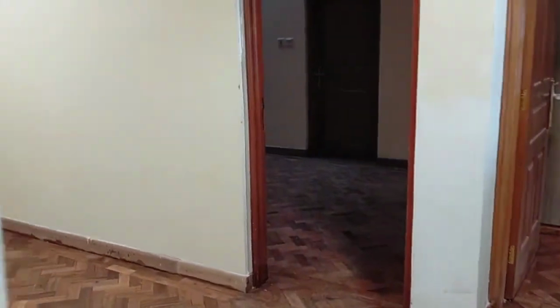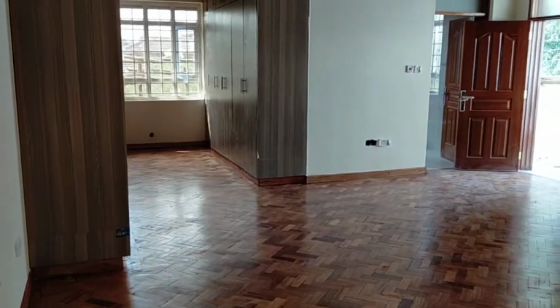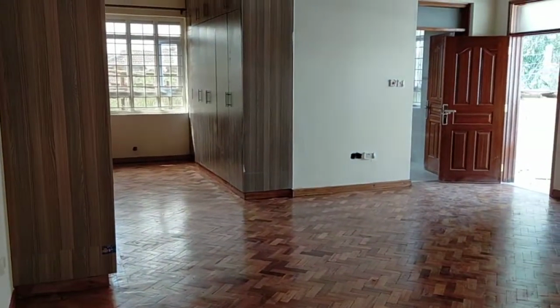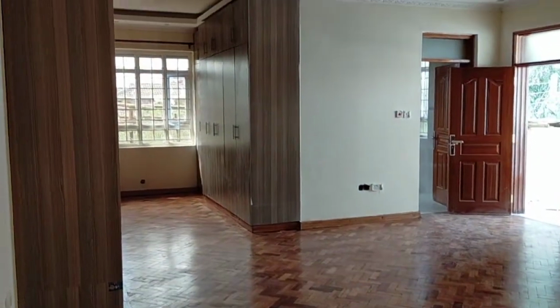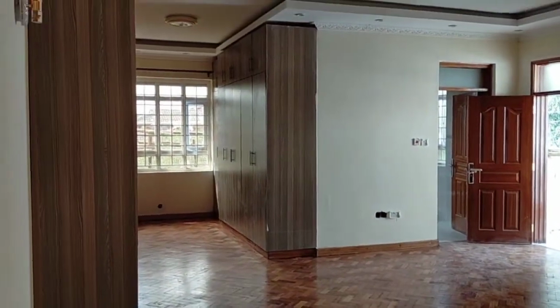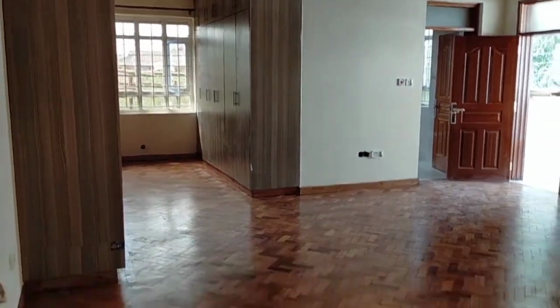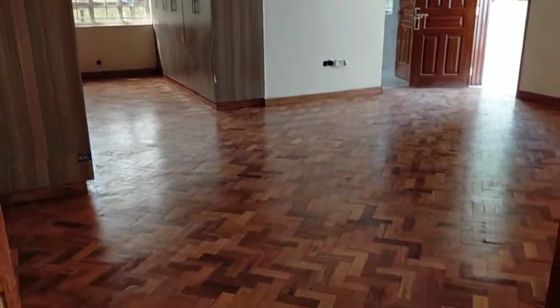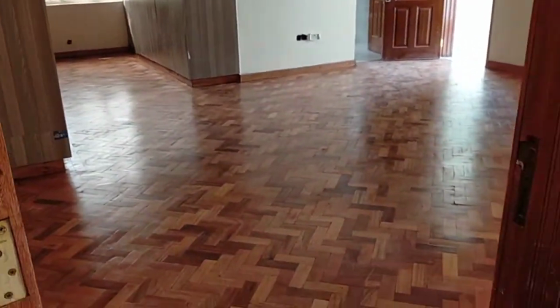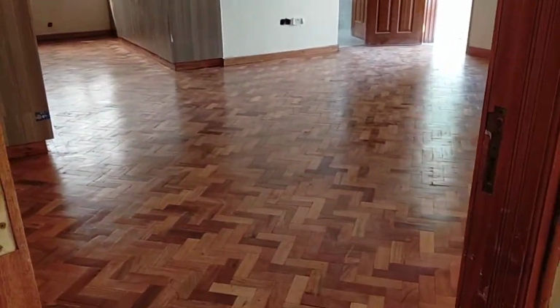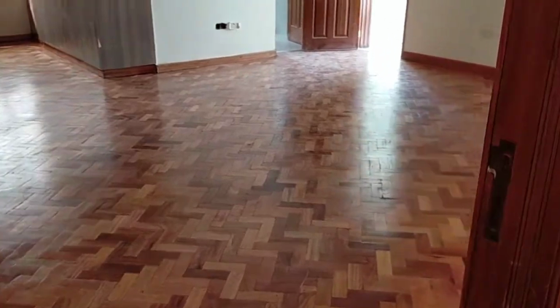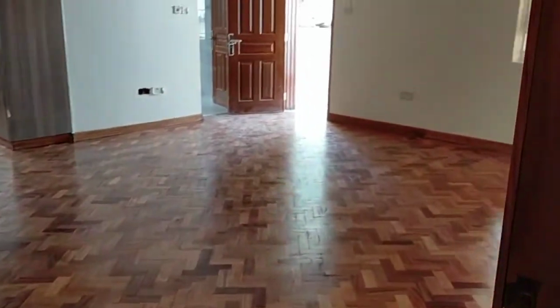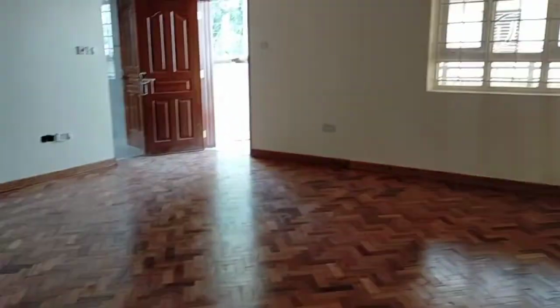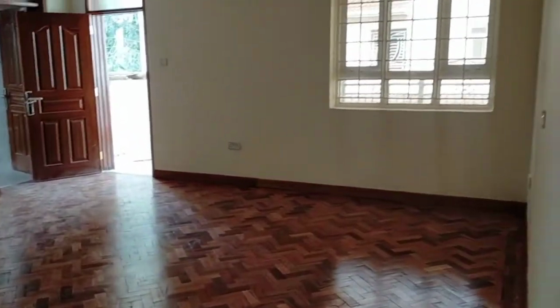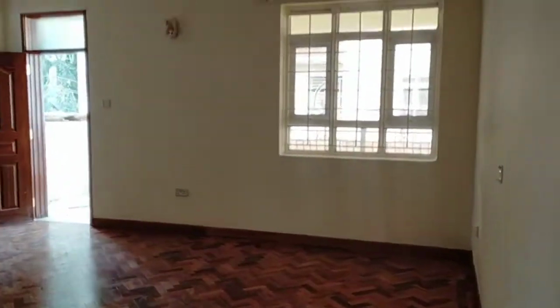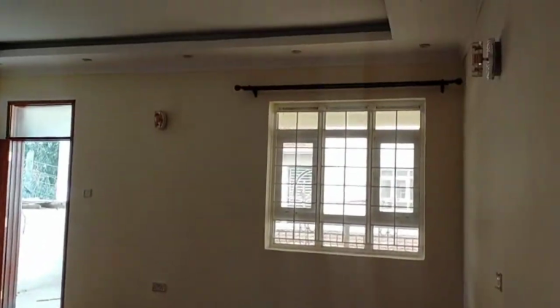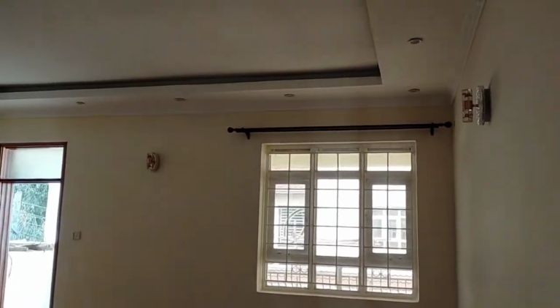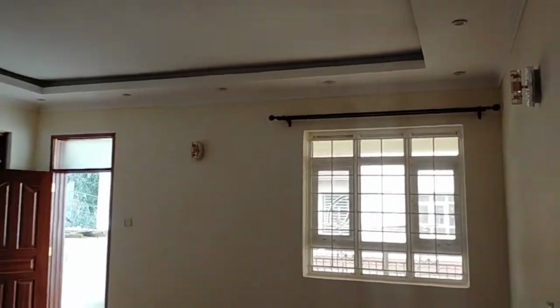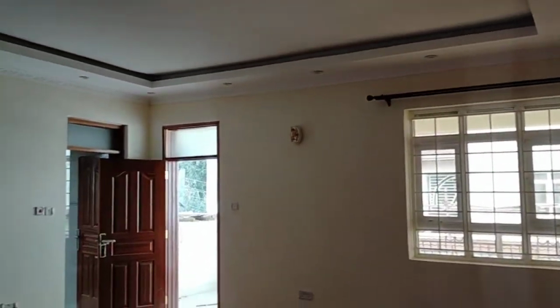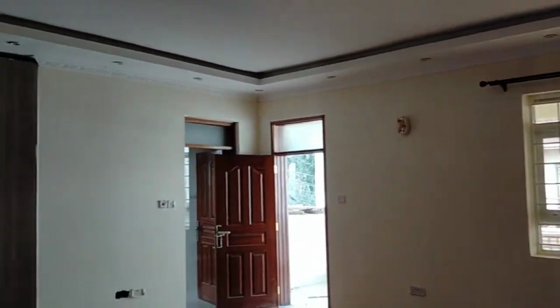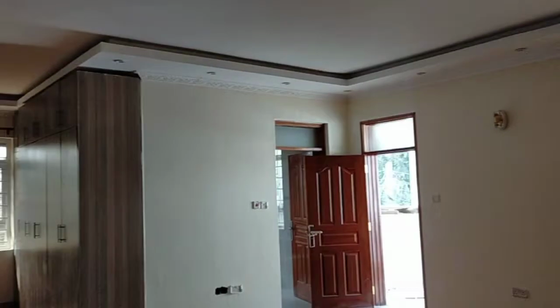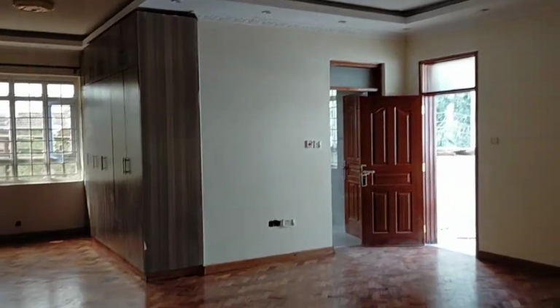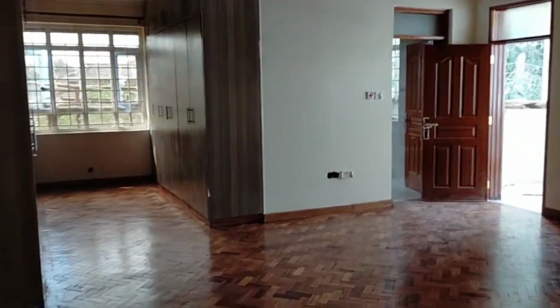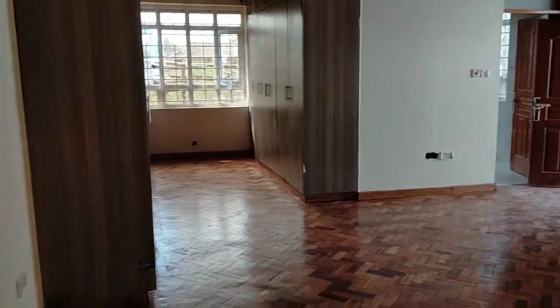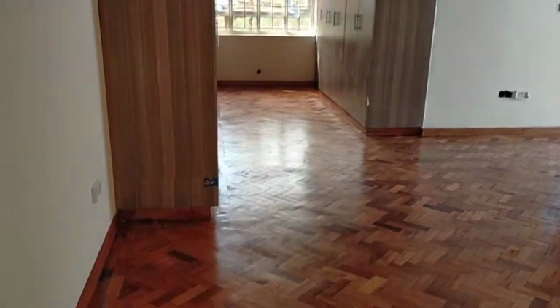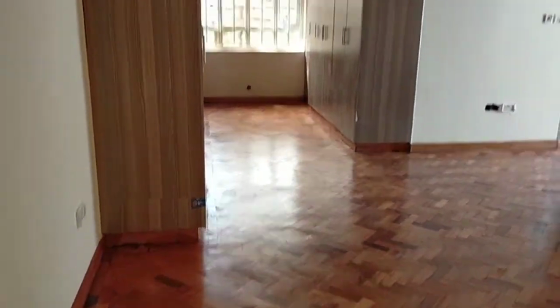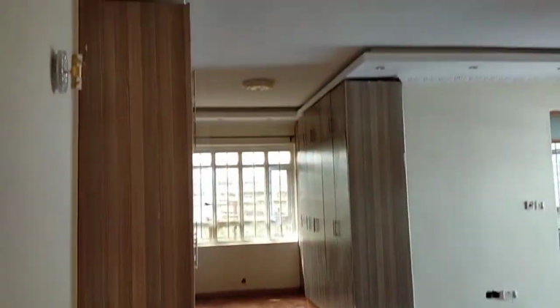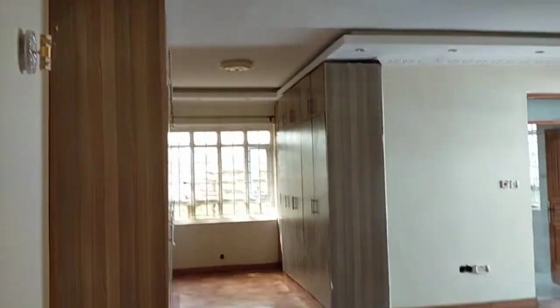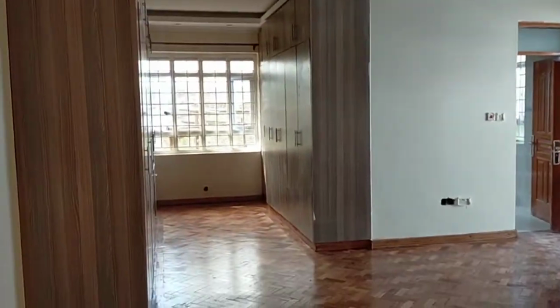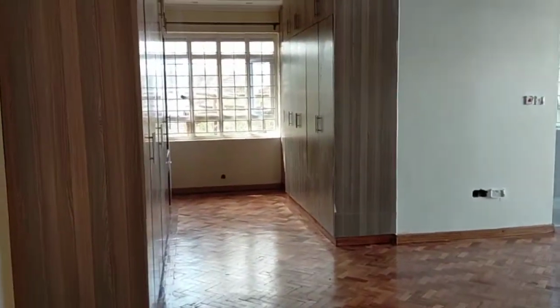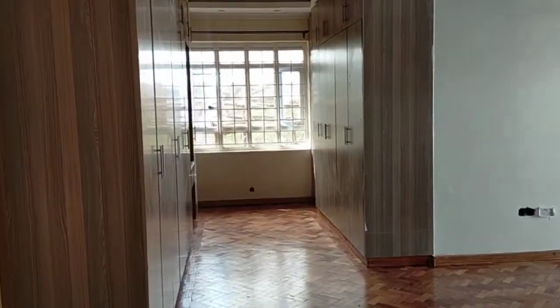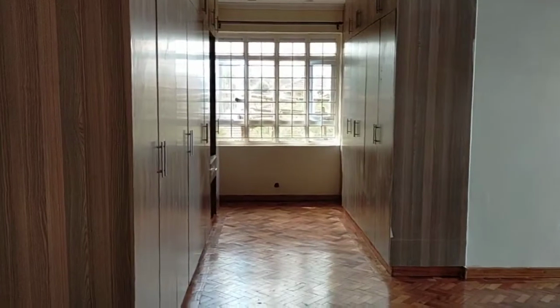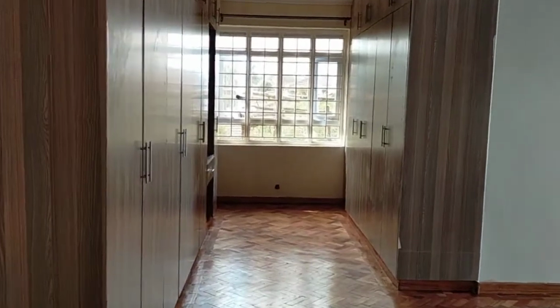Master bedroom starts here. This is the master bedroom — gigantic and executively done. See the room, see the size of the wardrobes.